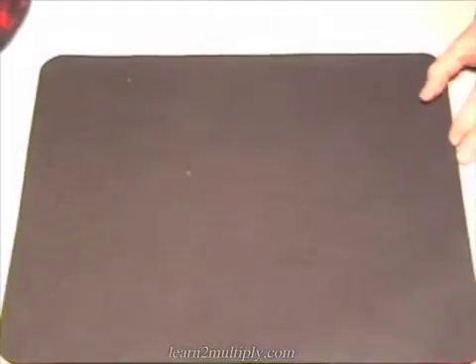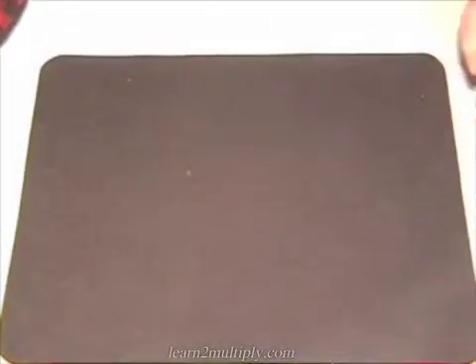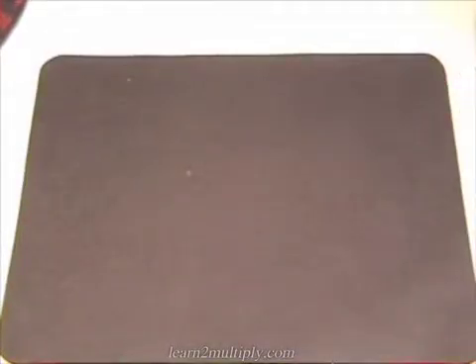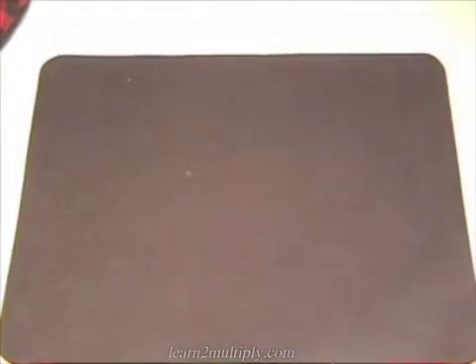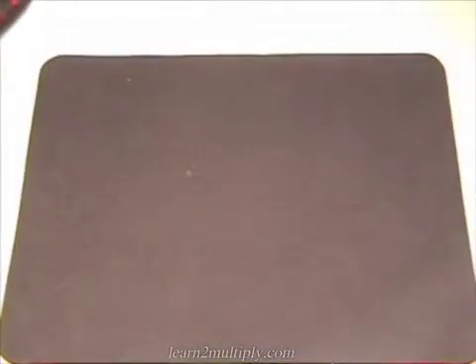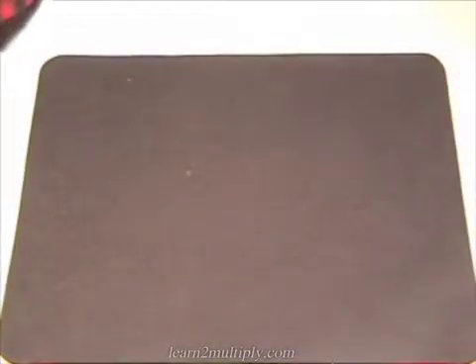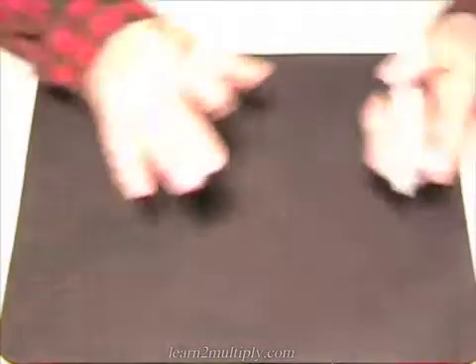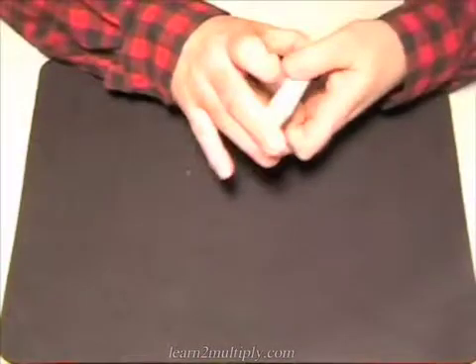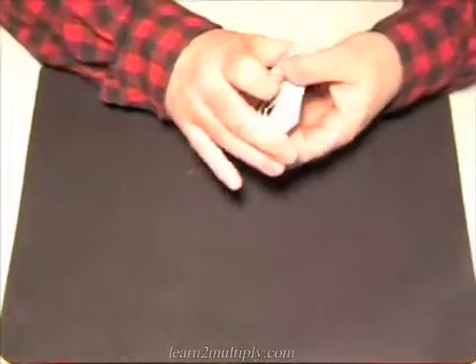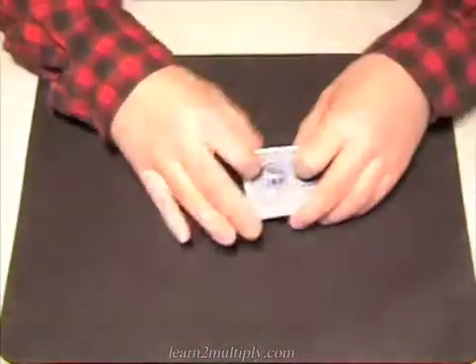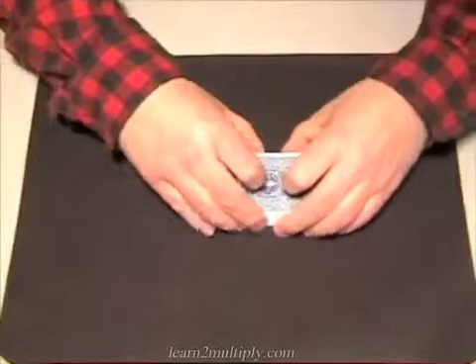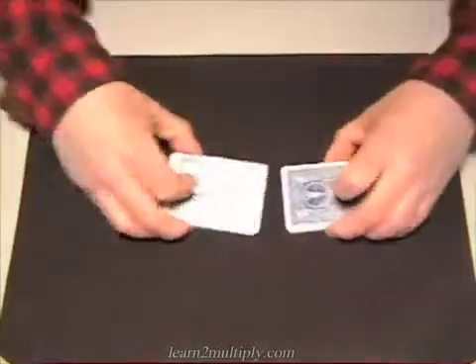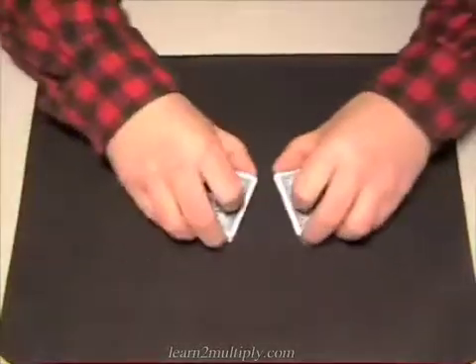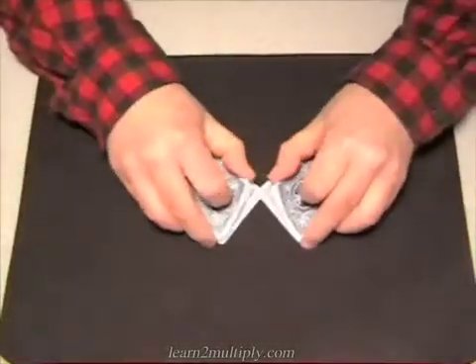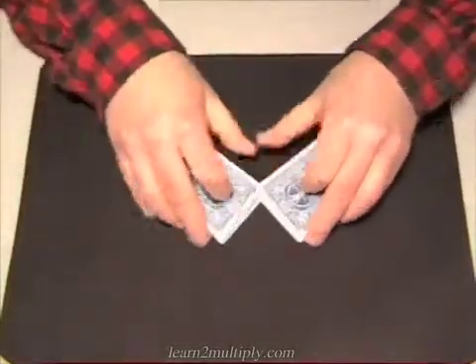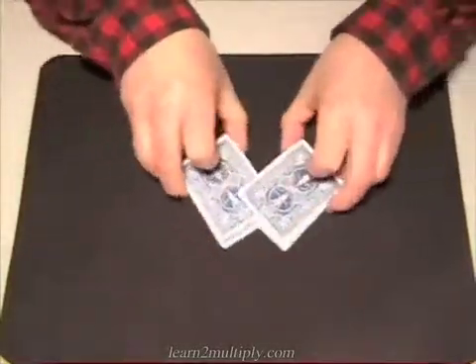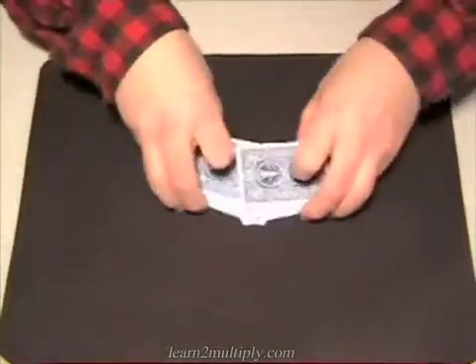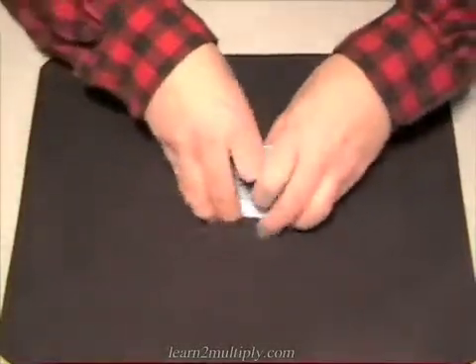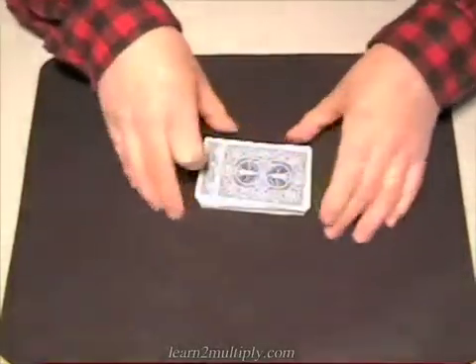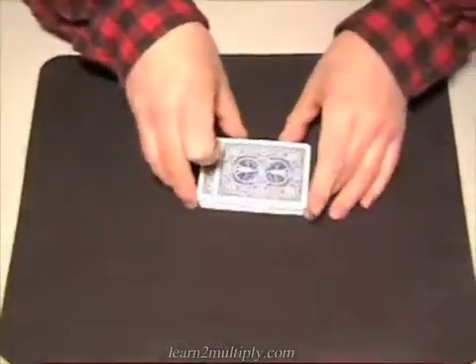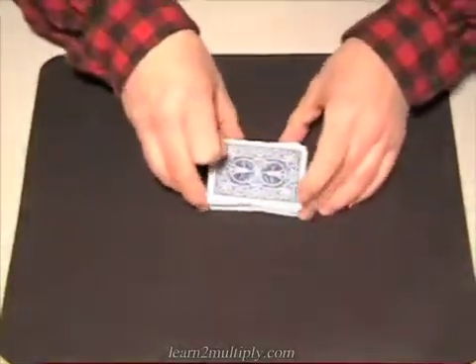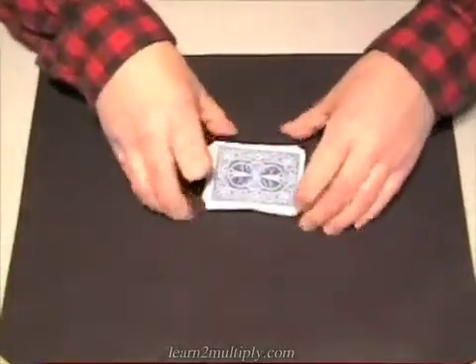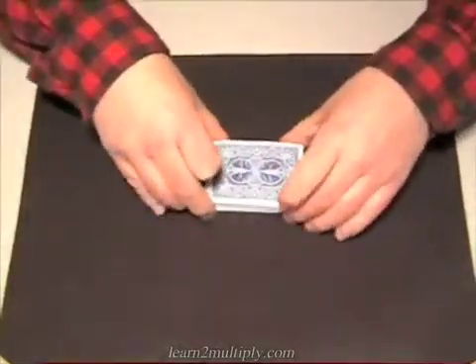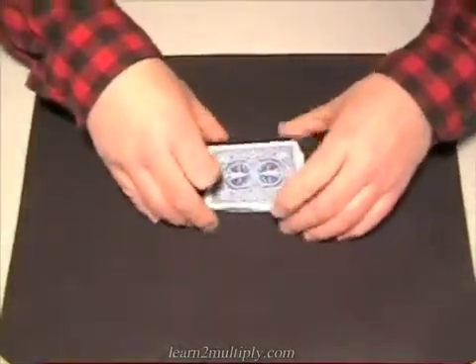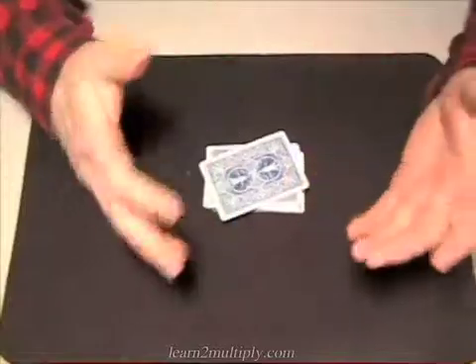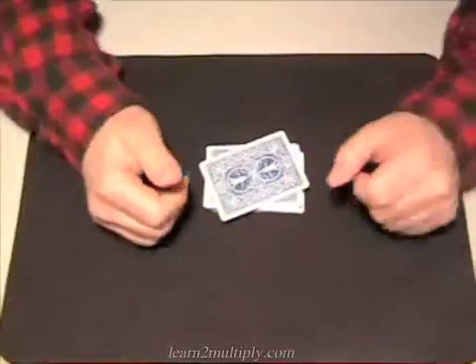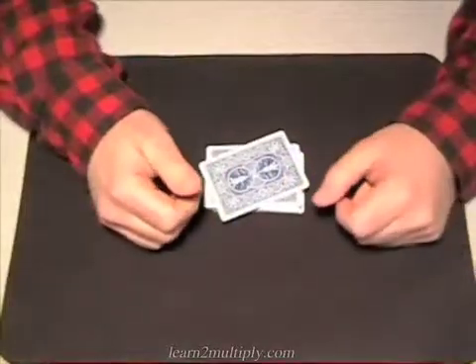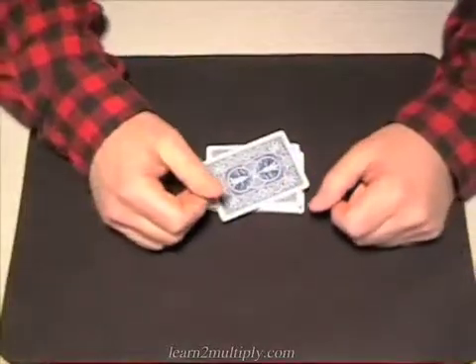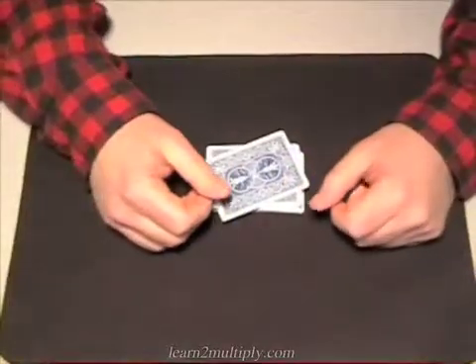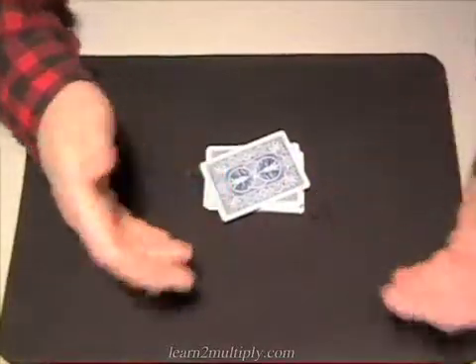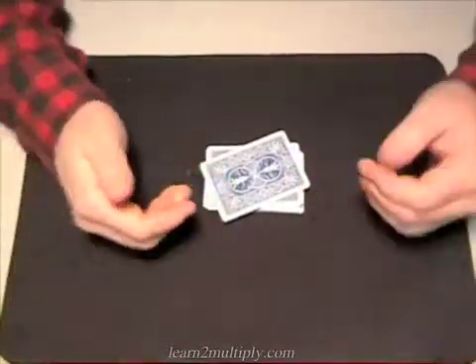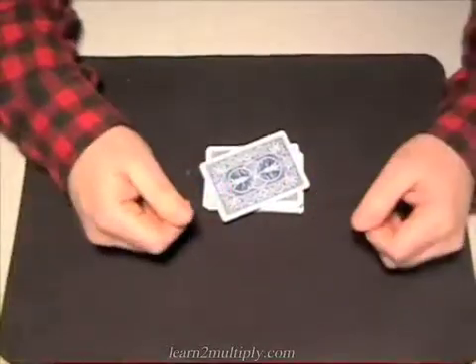We've already gone over multiplication by three, but I'd like to give you another tip. When you skip count — and skip counting is, let's say you're skip counting by three — that means you're counting by threes.